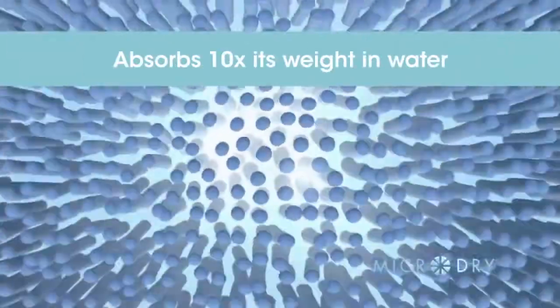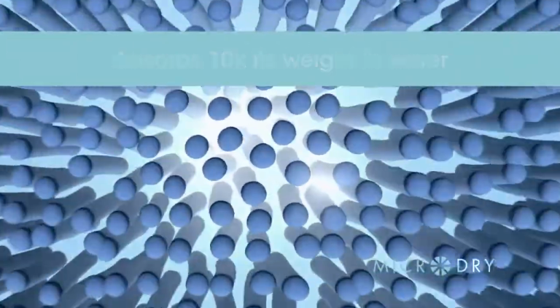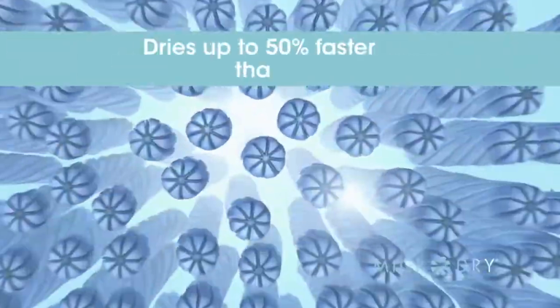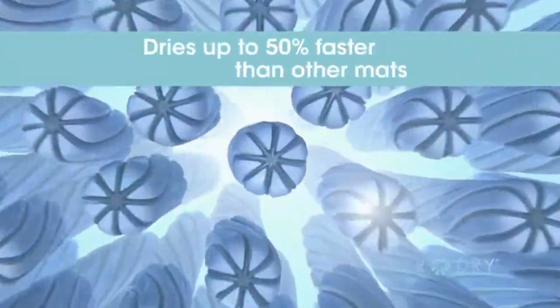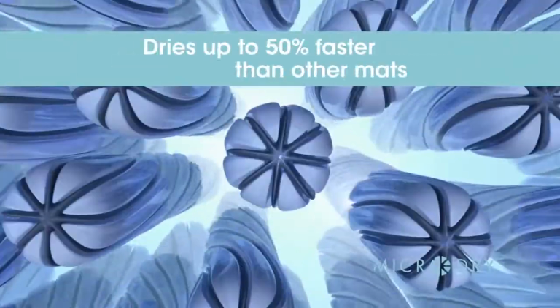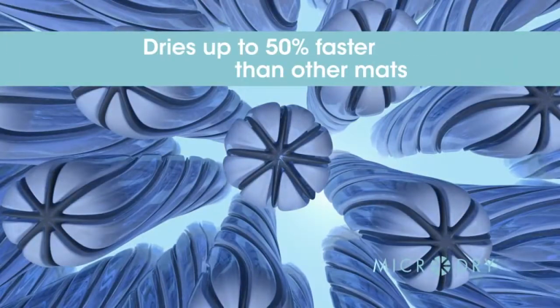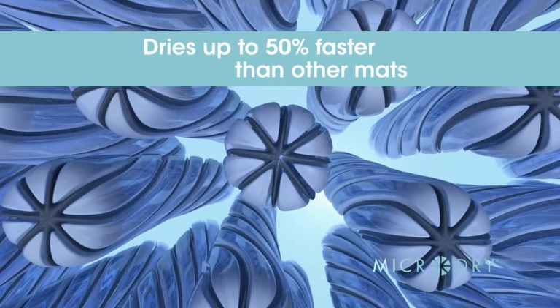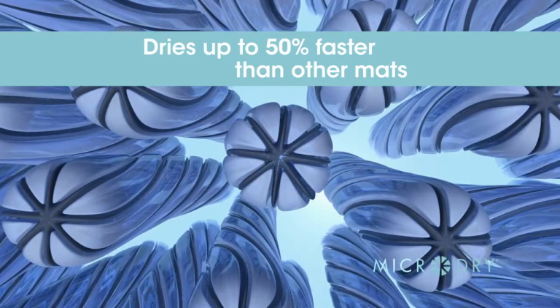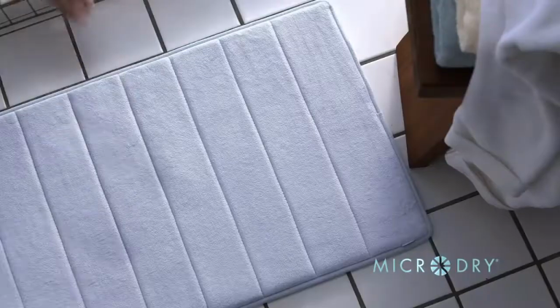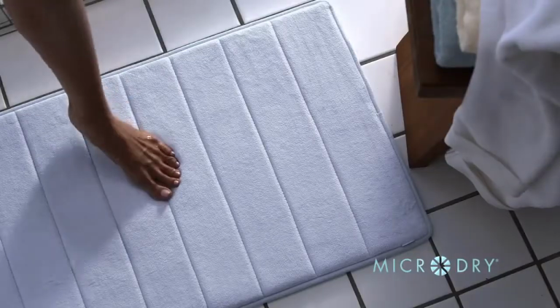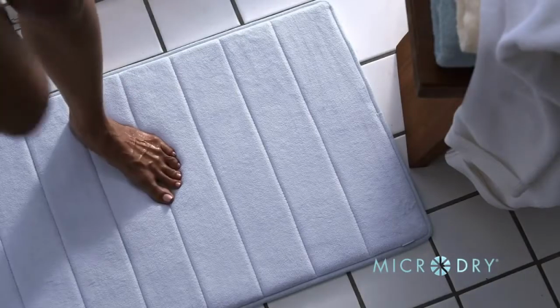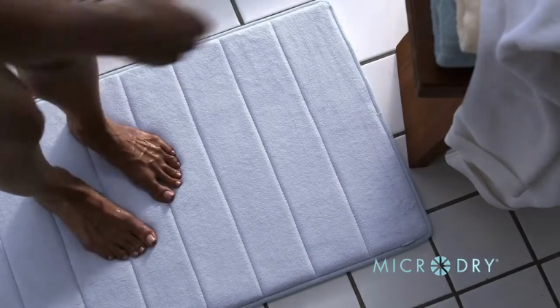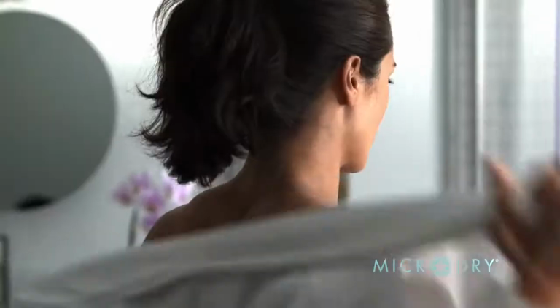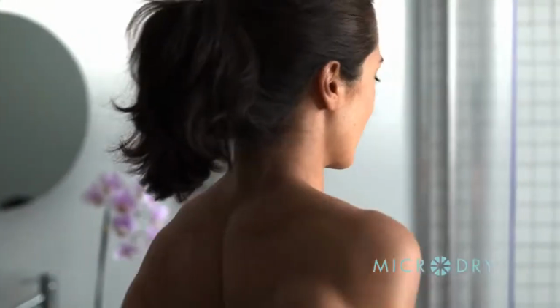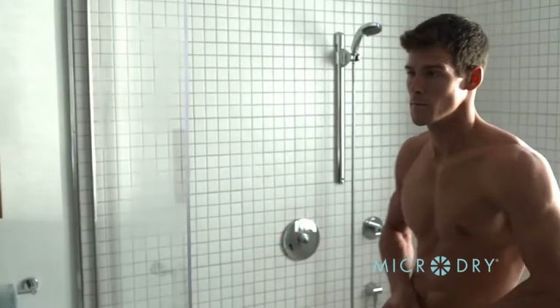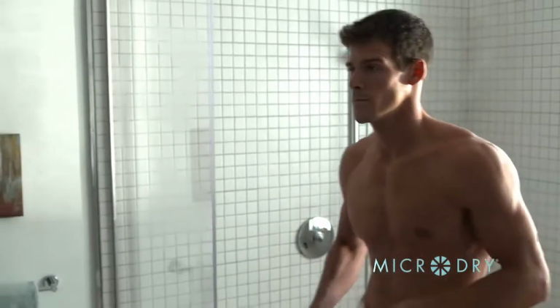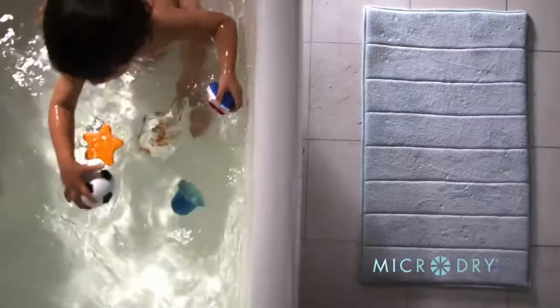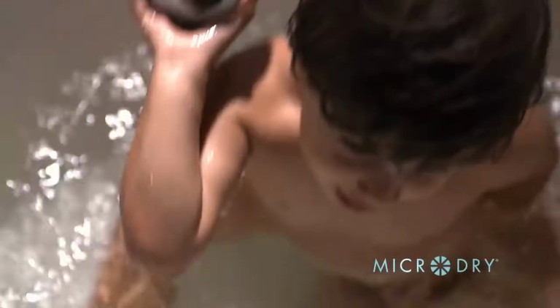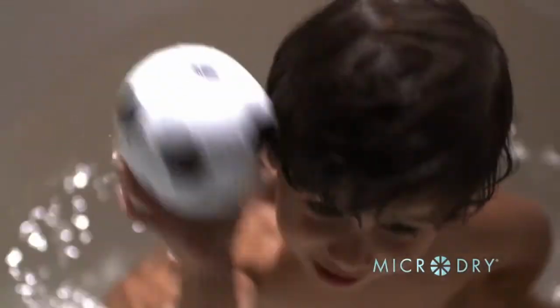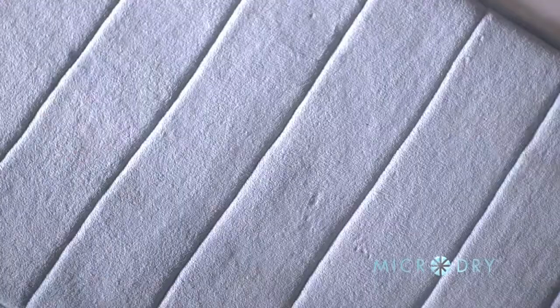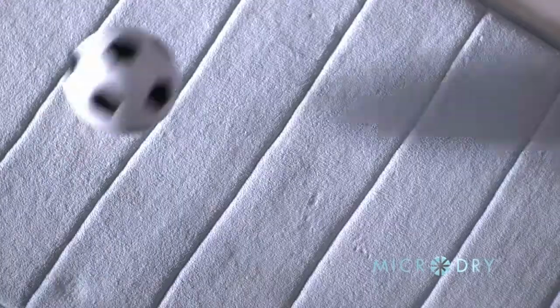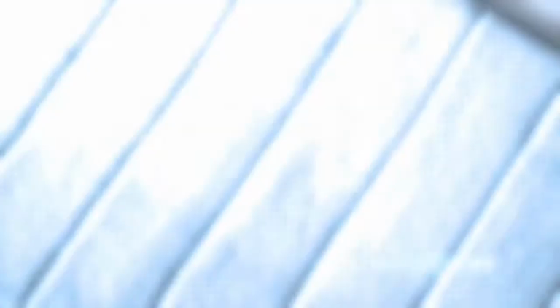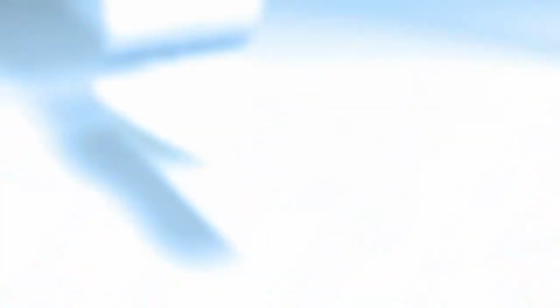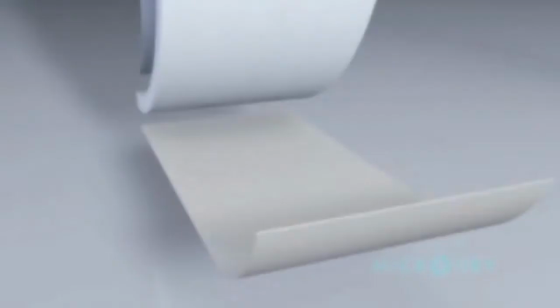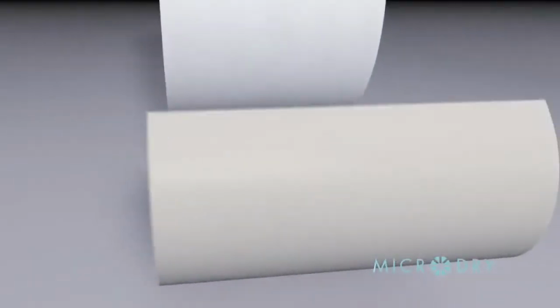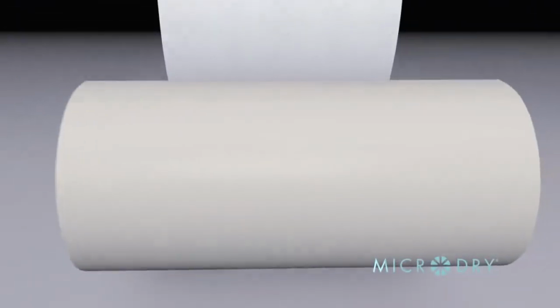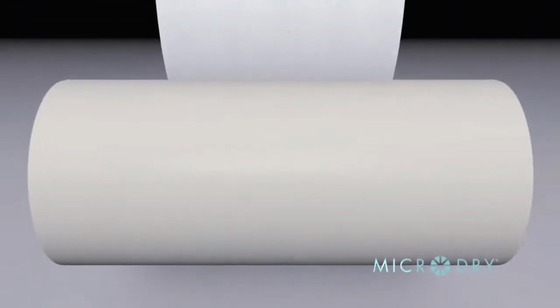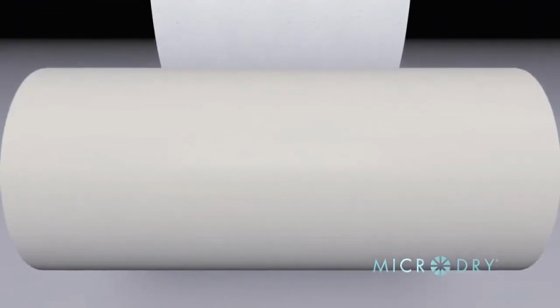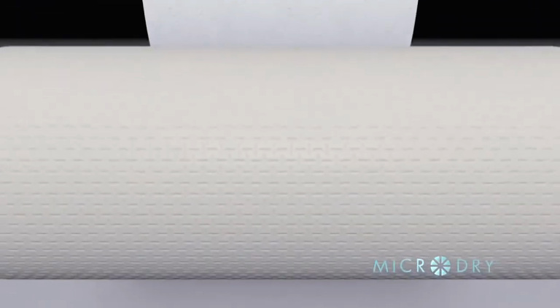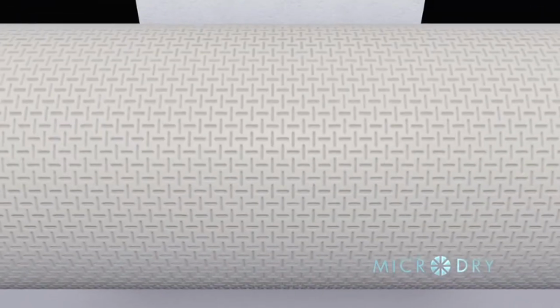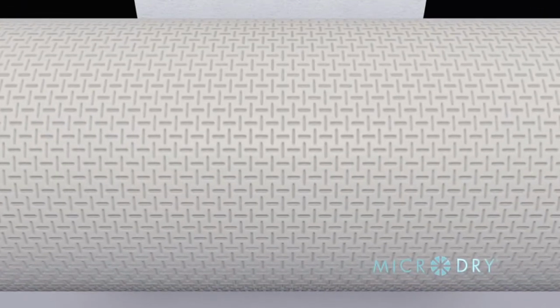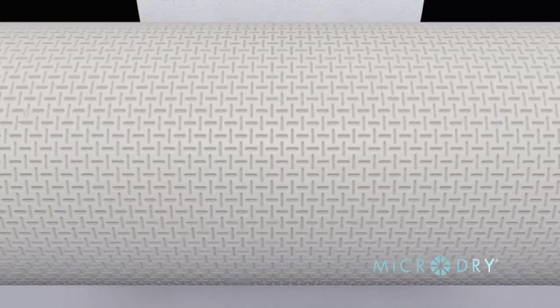It's softer than silk and more absorbent than cotton for a dry and cozy surface, shower after shower and bath after bath. The base is a unique GripTek SBR that maintains a secure hold.